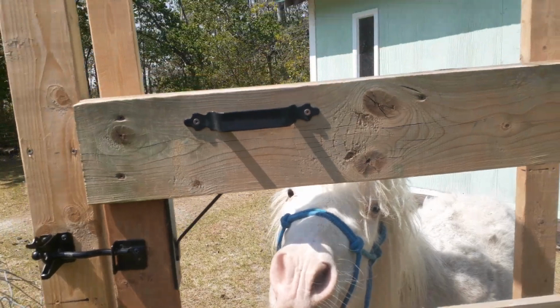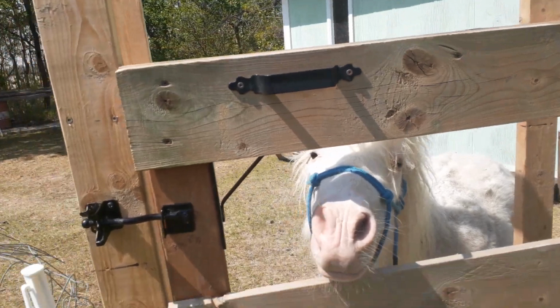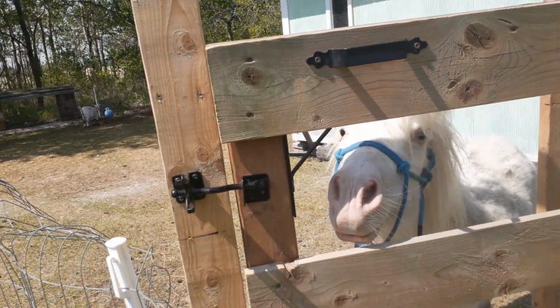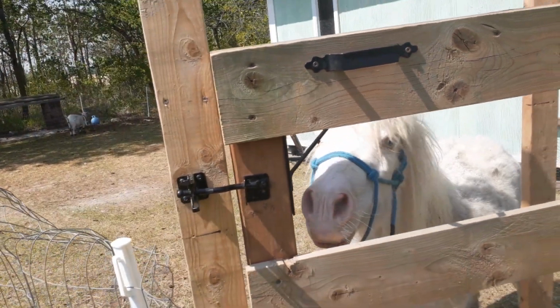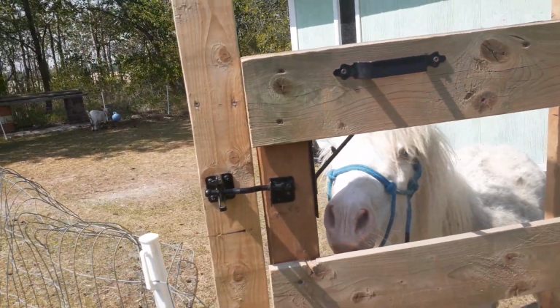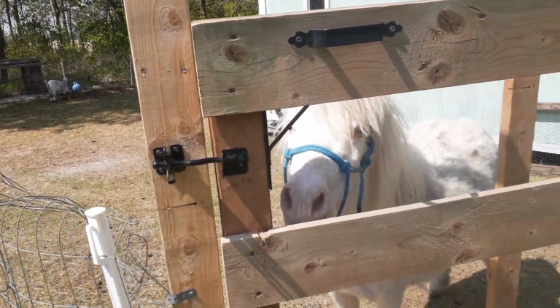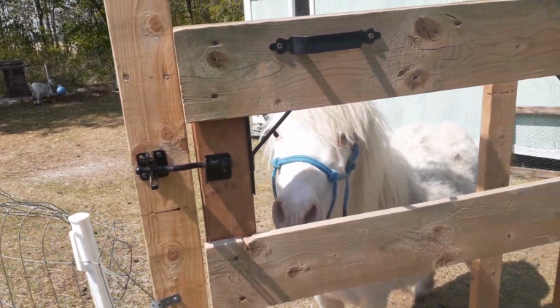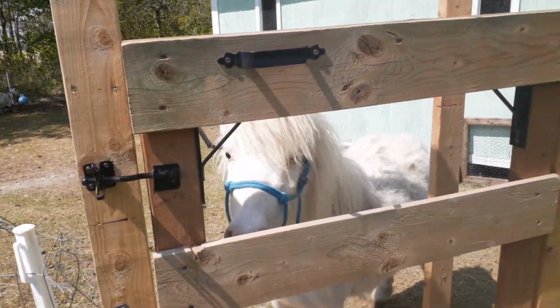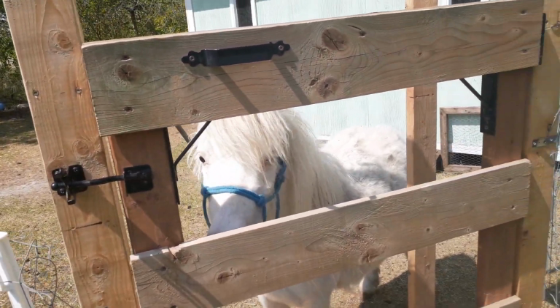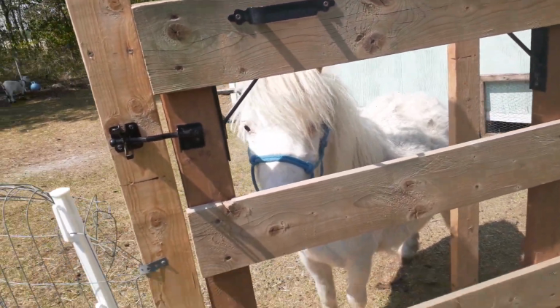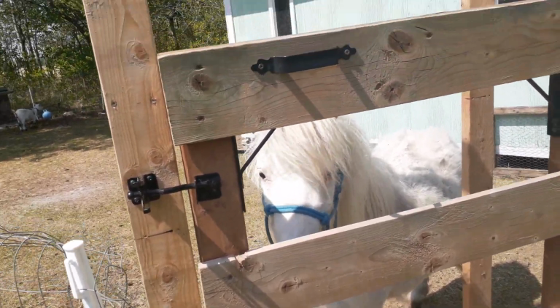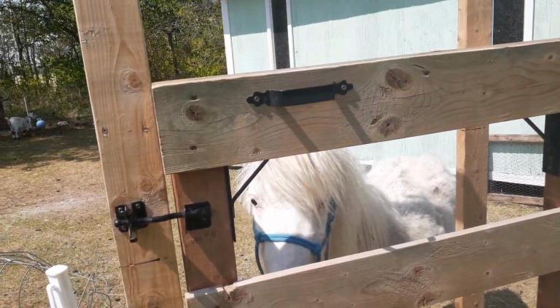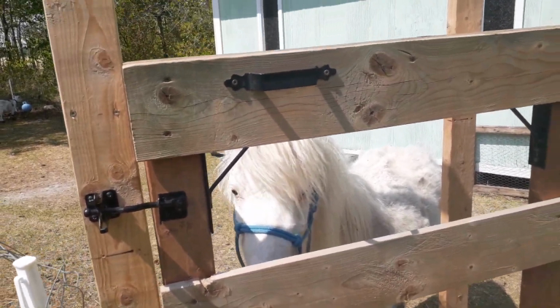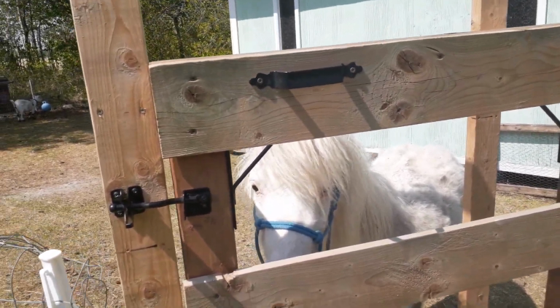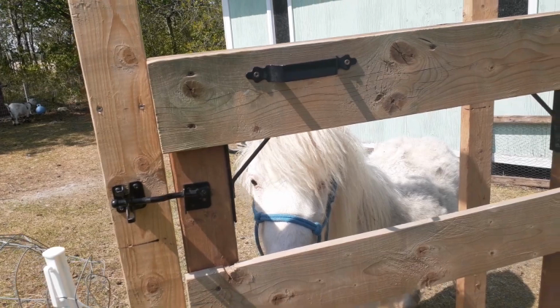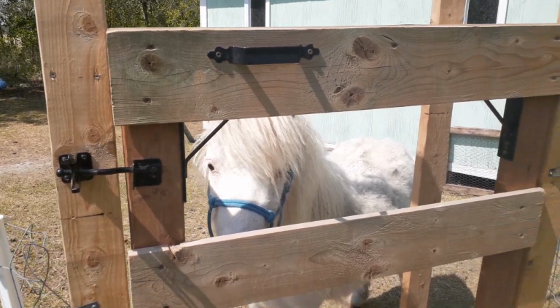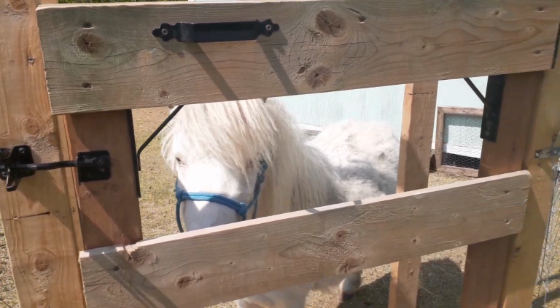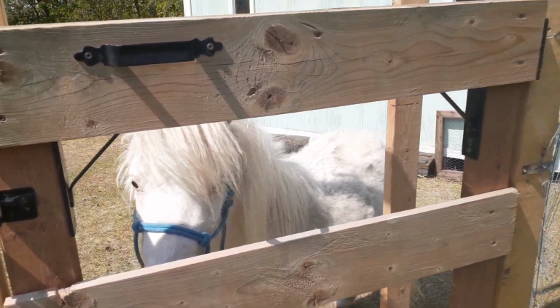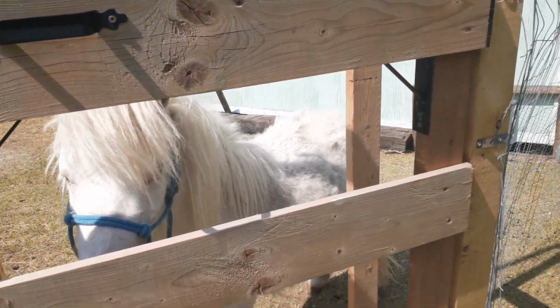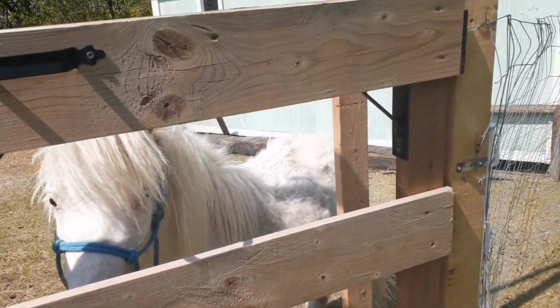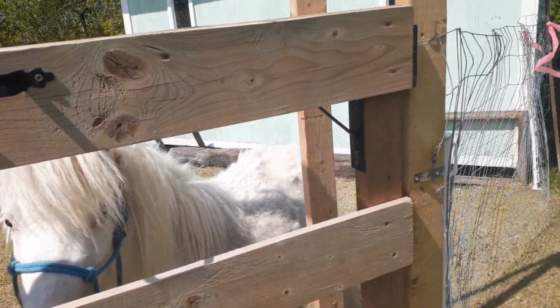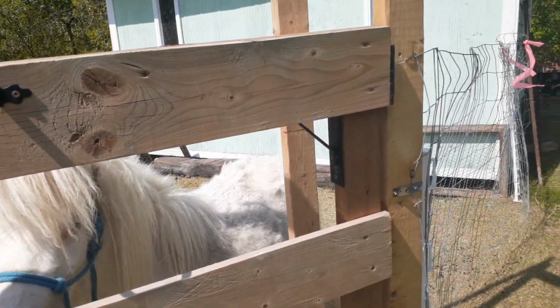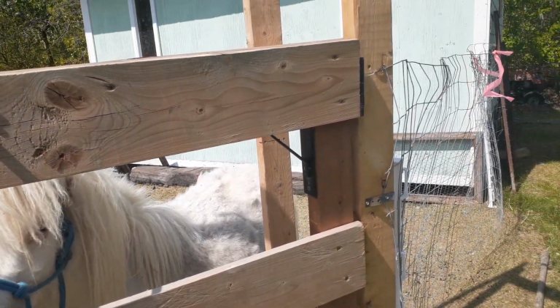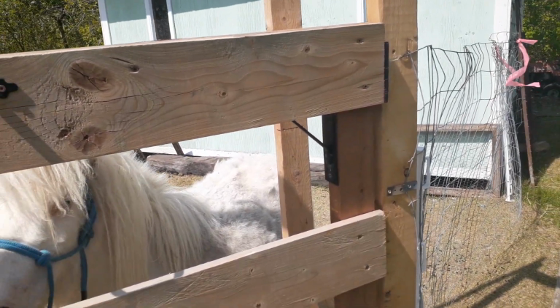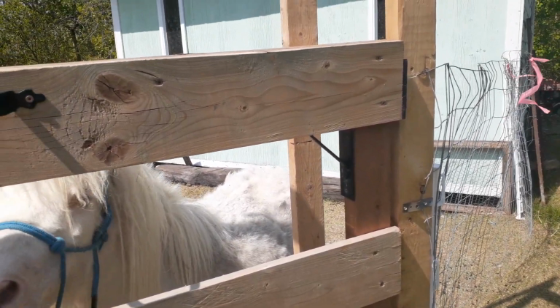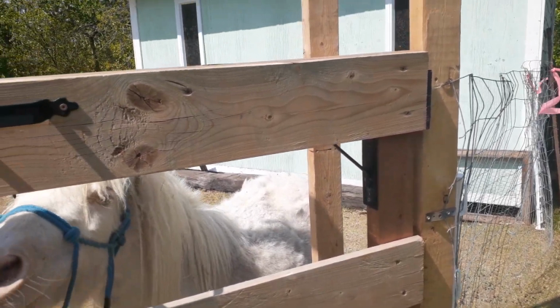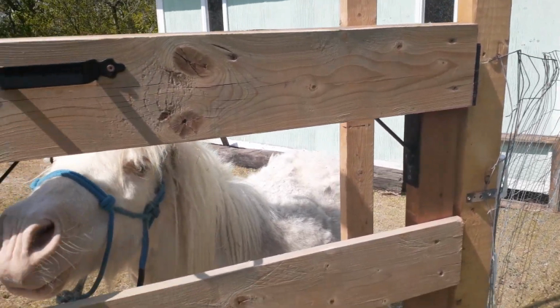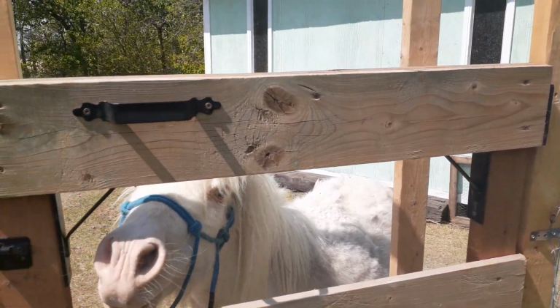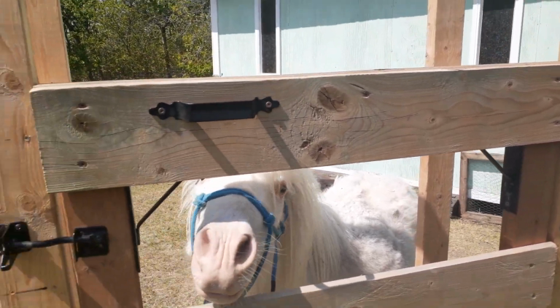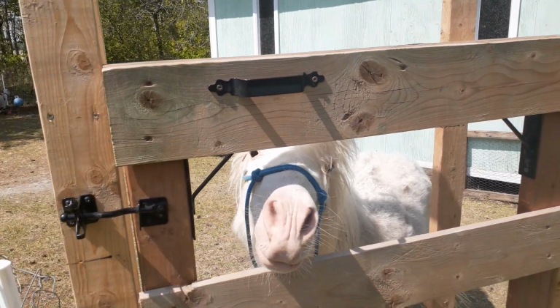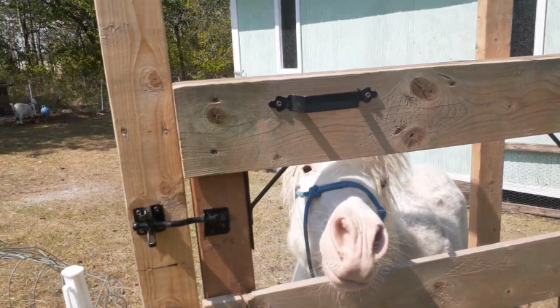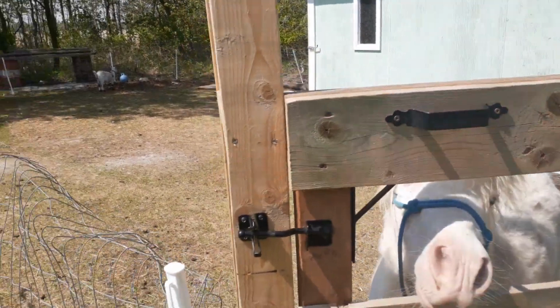Both of his parents were purebred miniature horses, and they are all under 34 inches tall at the bottom line of the hair. I will show you that in a little bit.